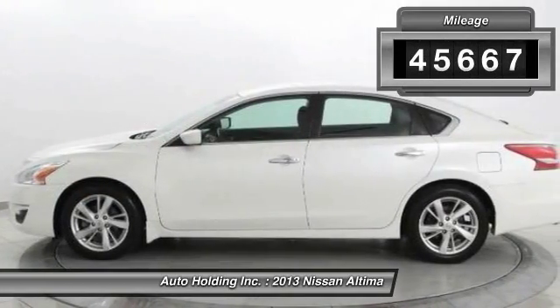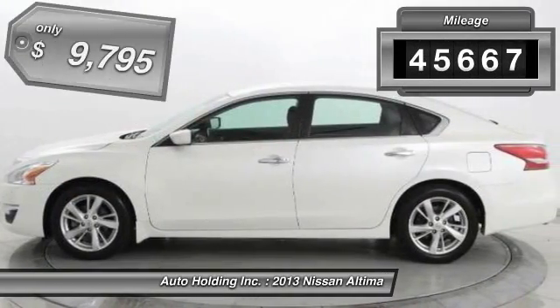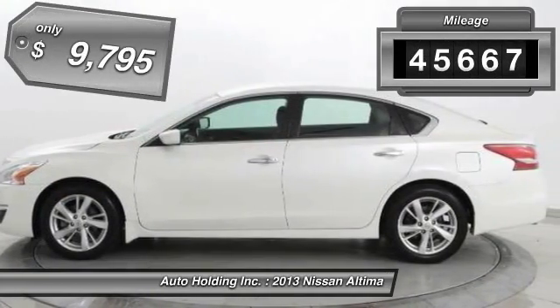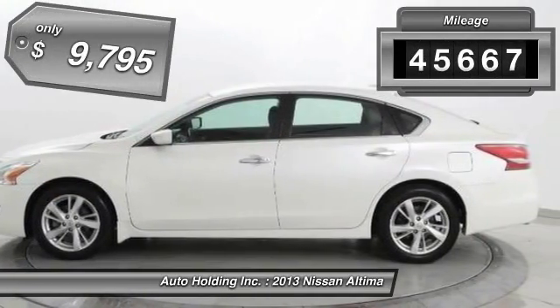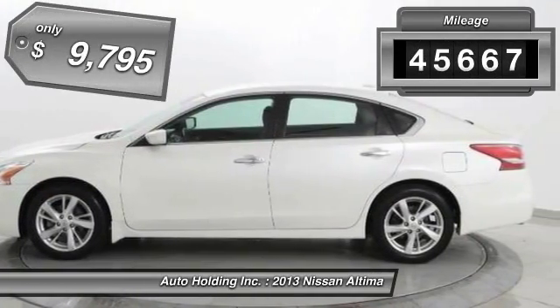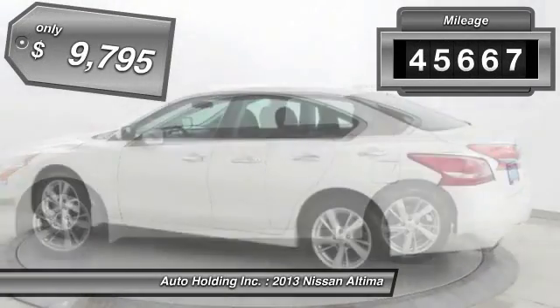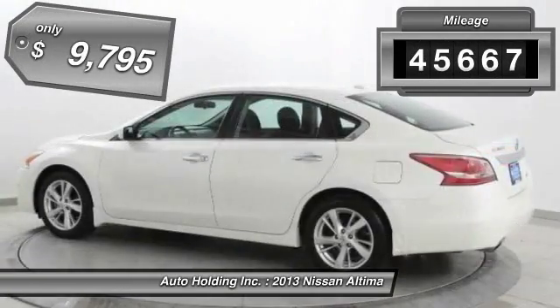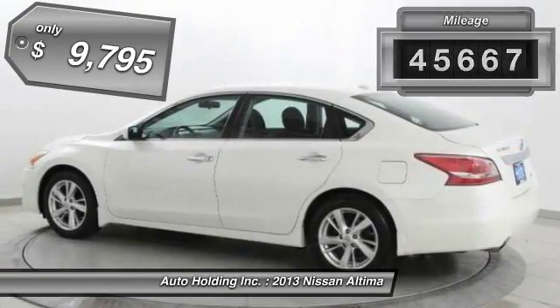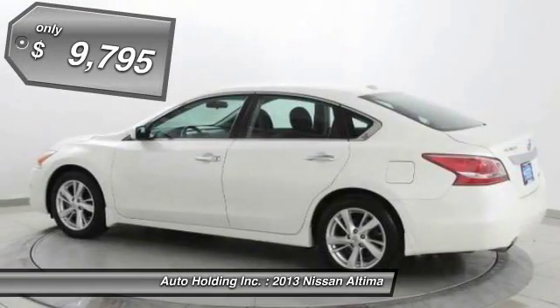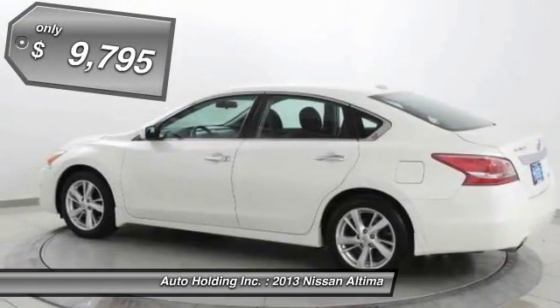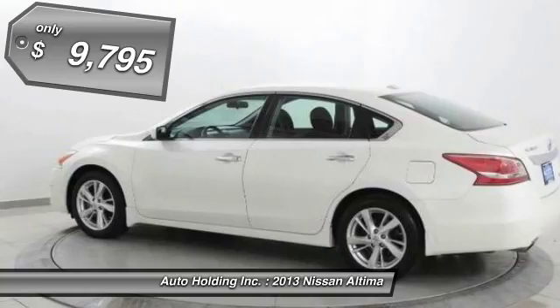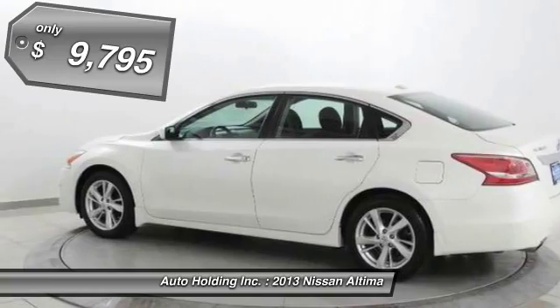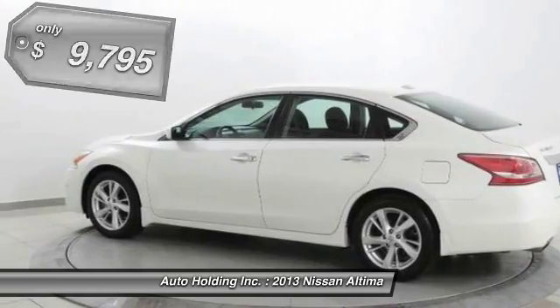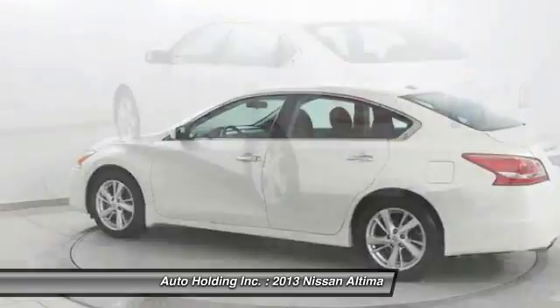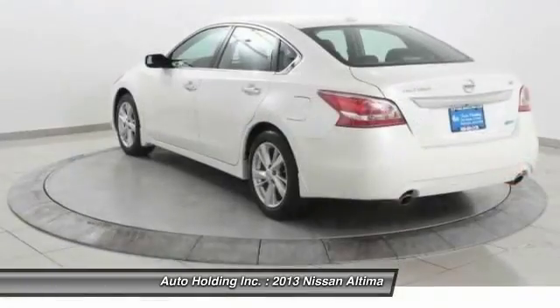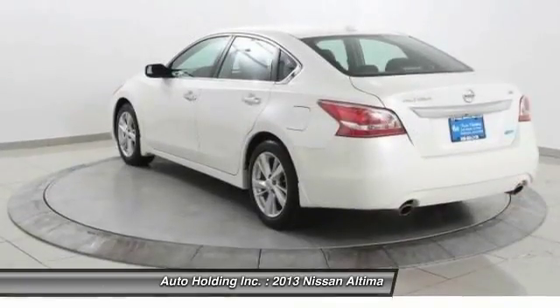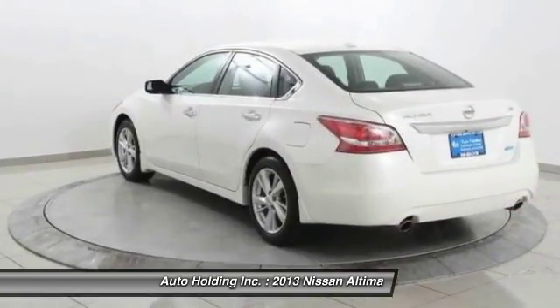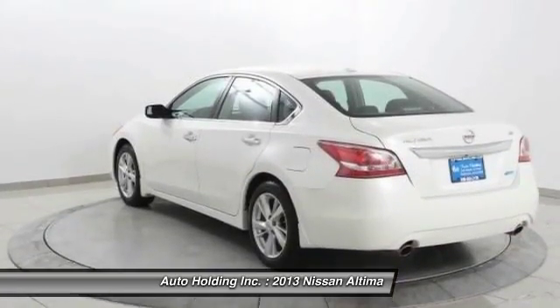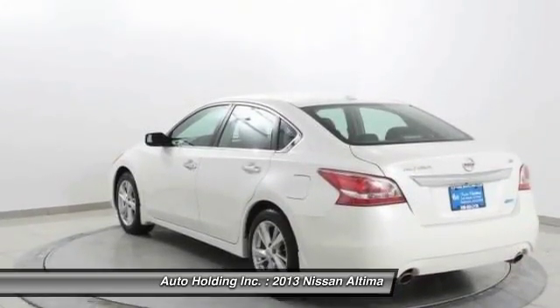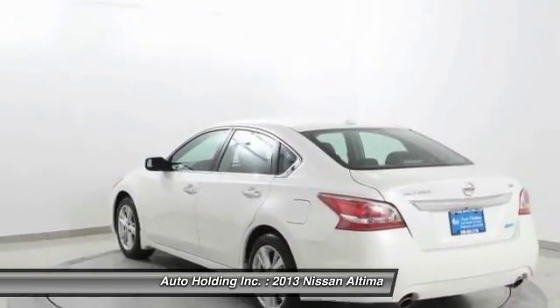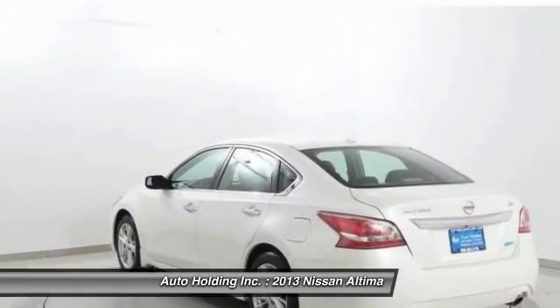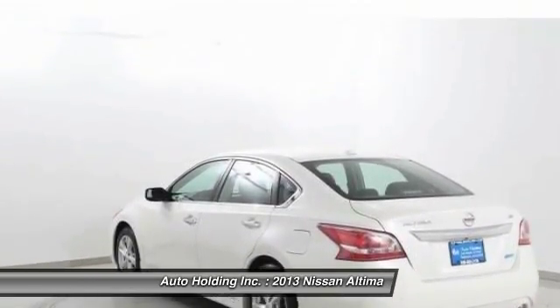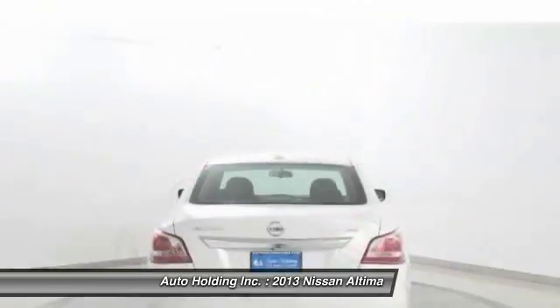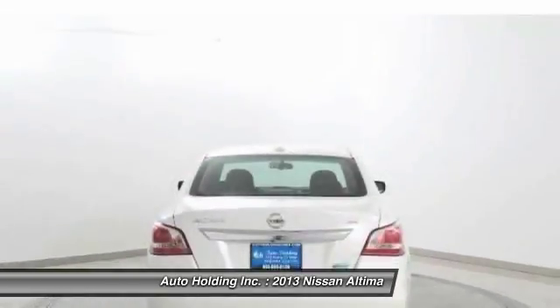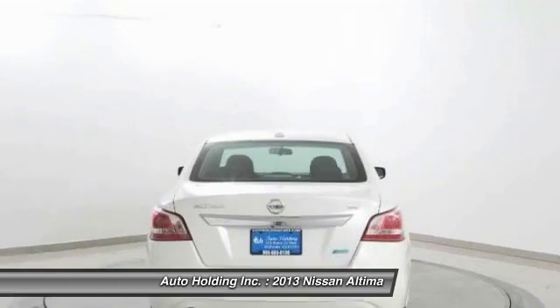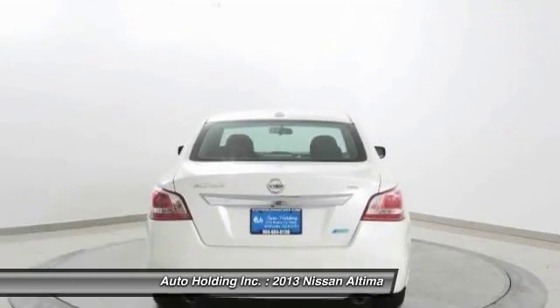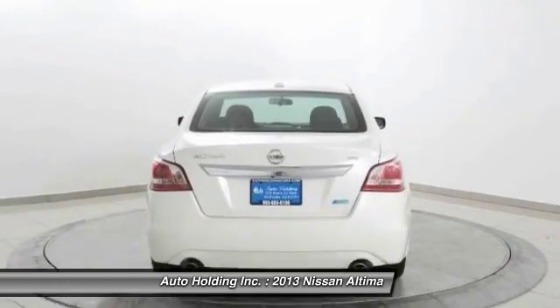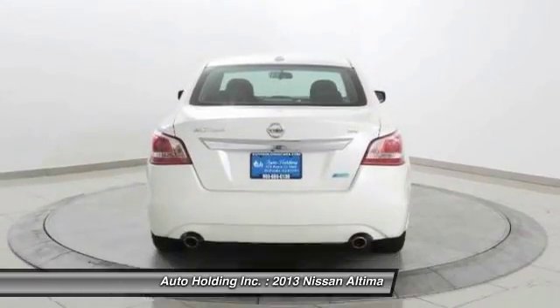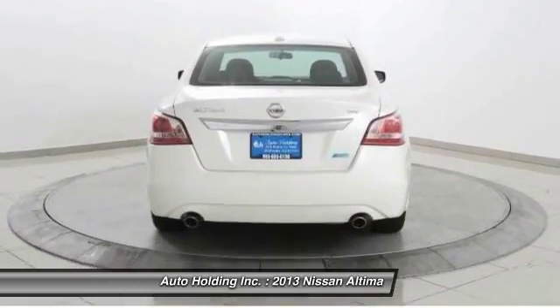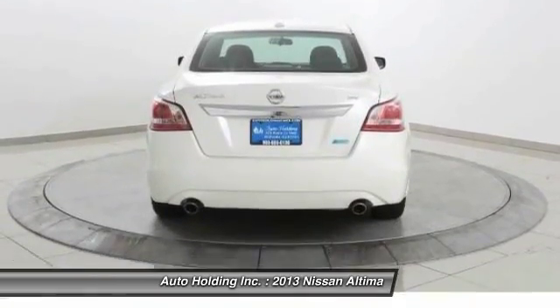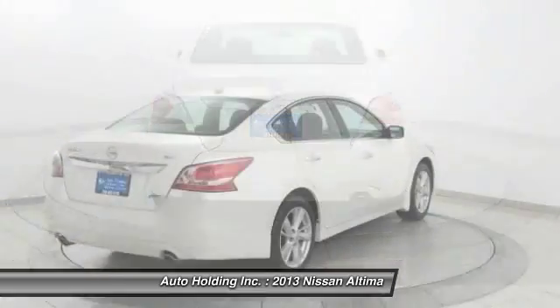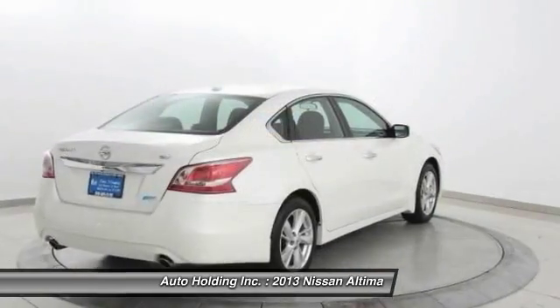This vehicle has less than 50,000 miles and is priced below $10,000. This vehicle offers reliability and good looks at a great price, so come in and take a test drive today.